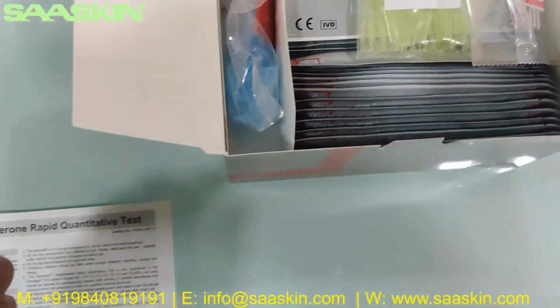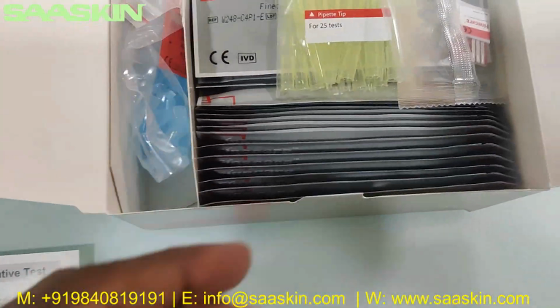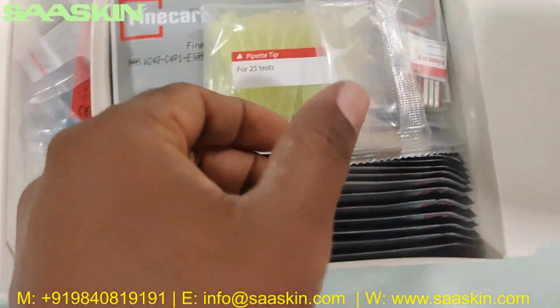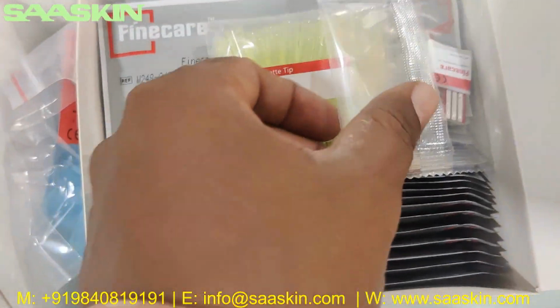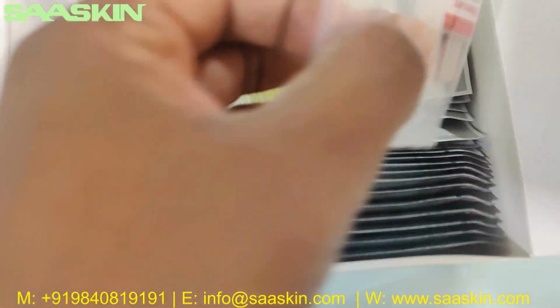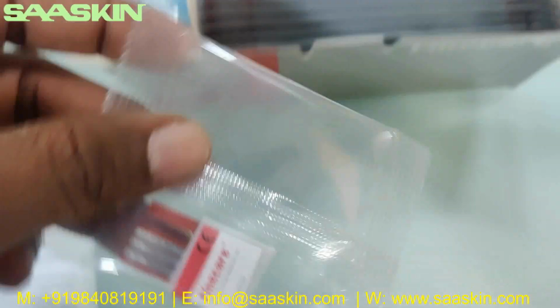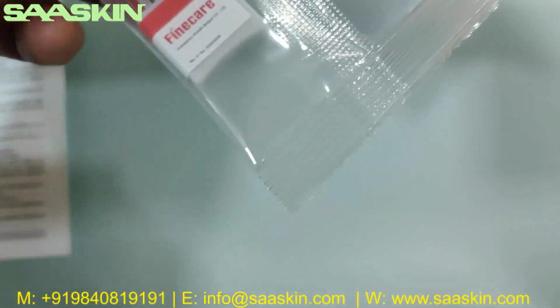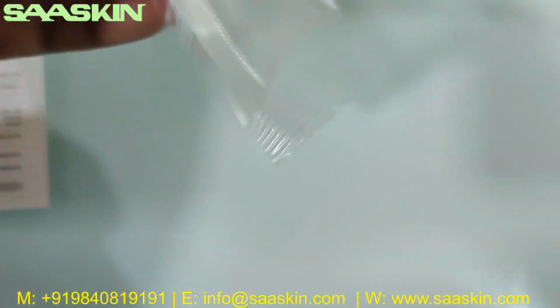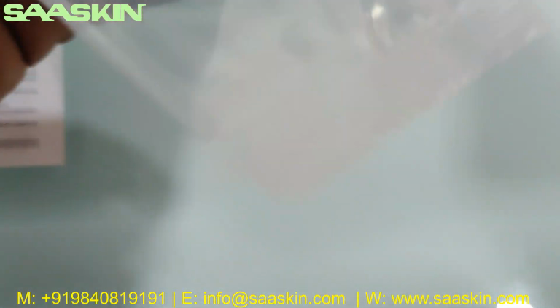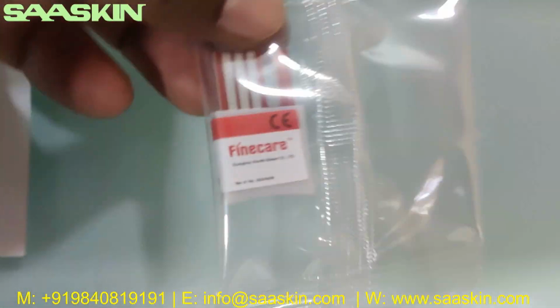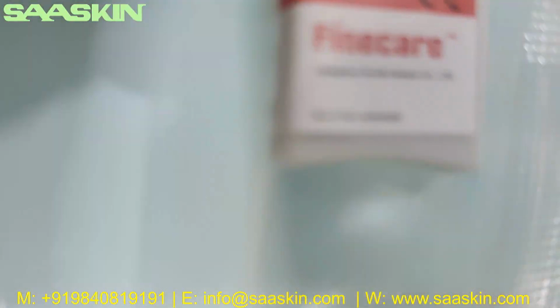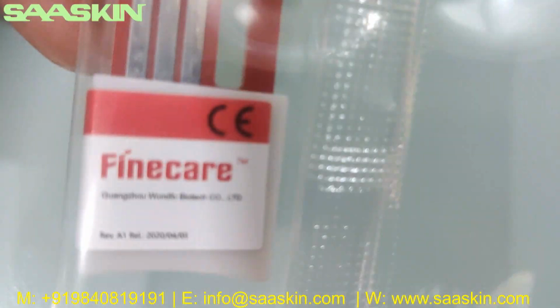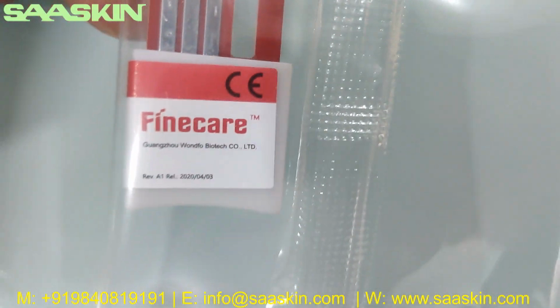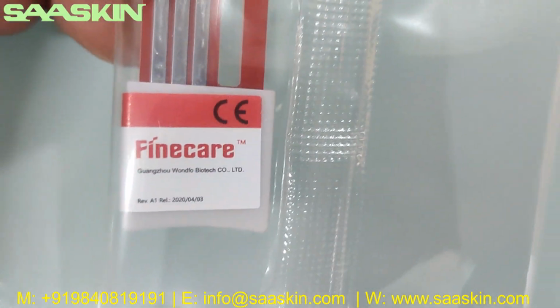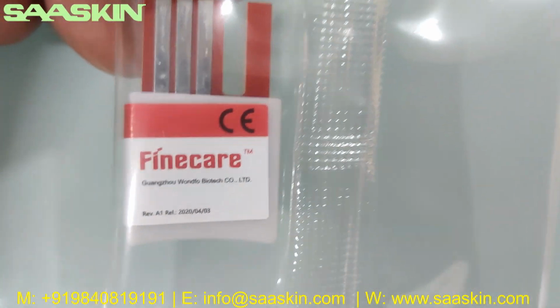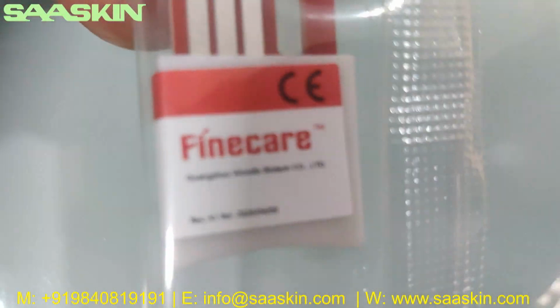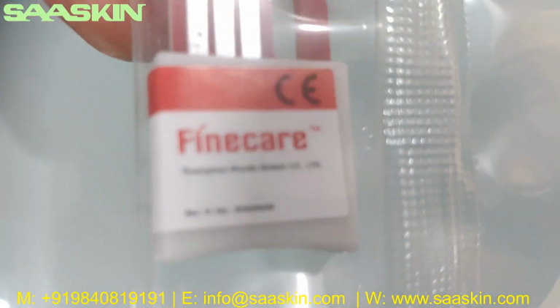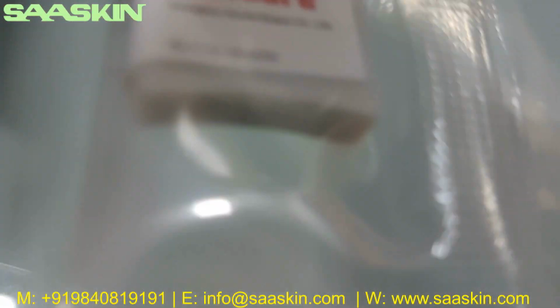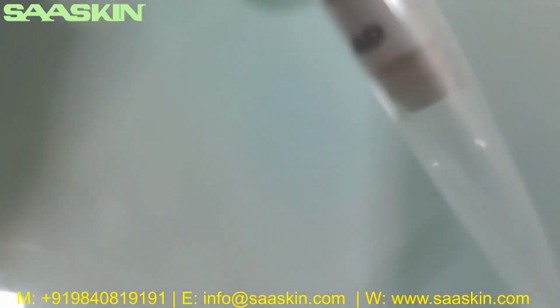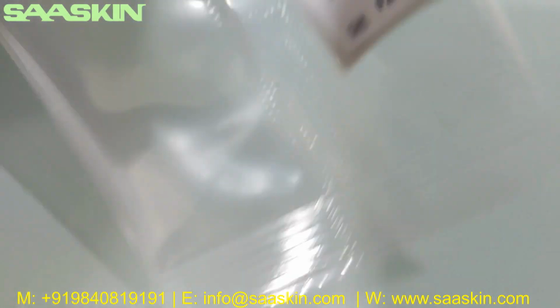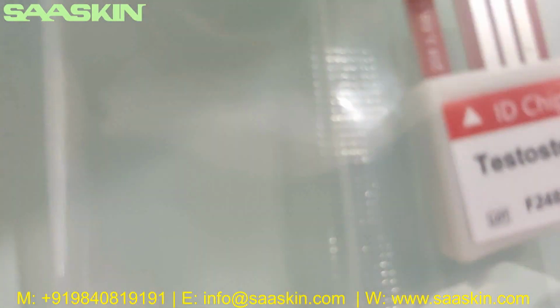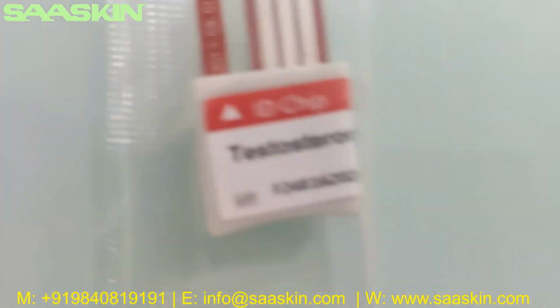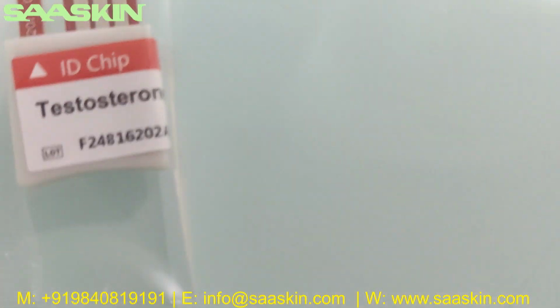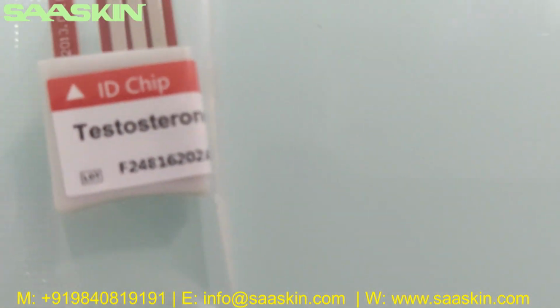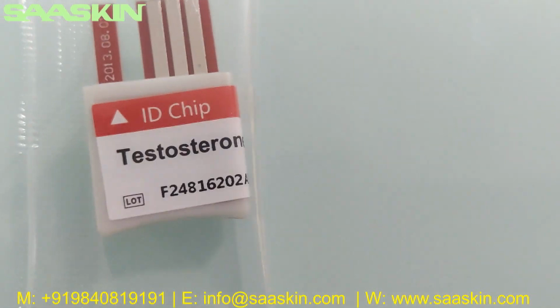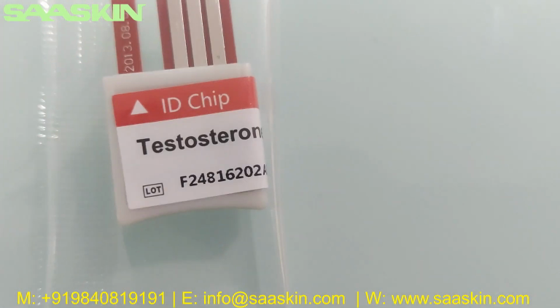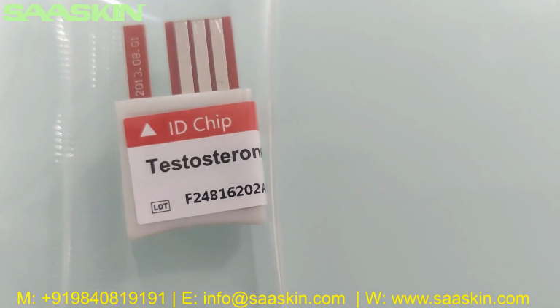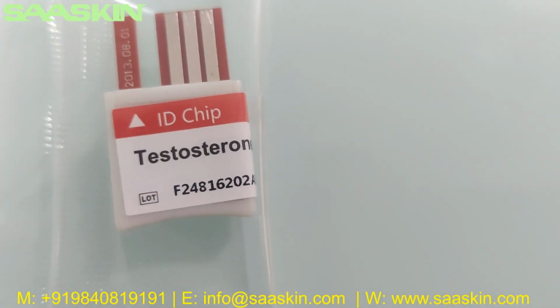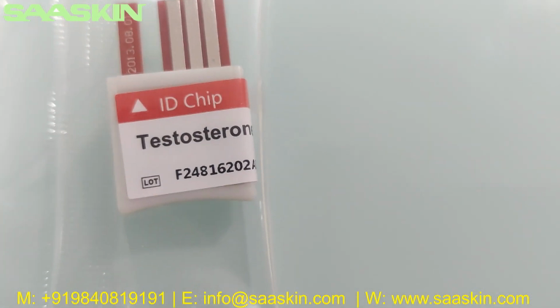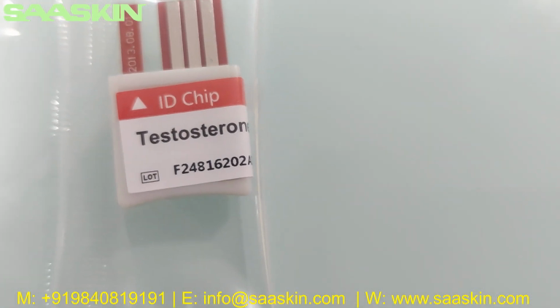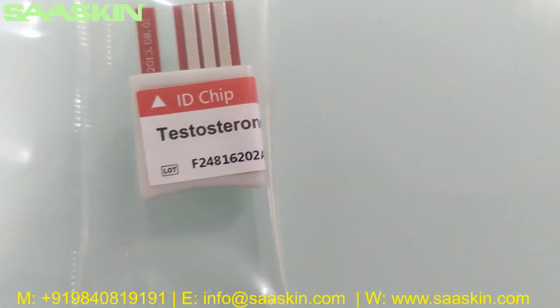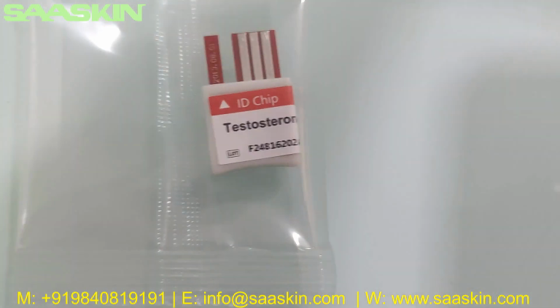And then you can see an ID chip. Here is the ID chip — it says Testosterone and also has a reference lot number.